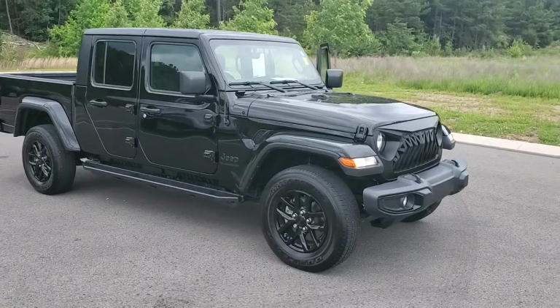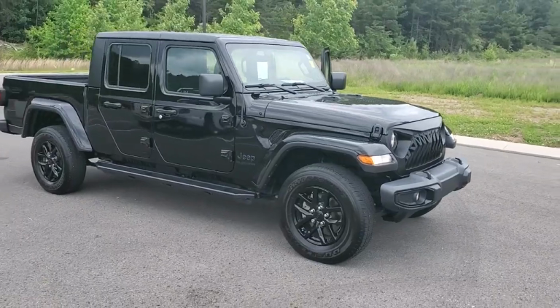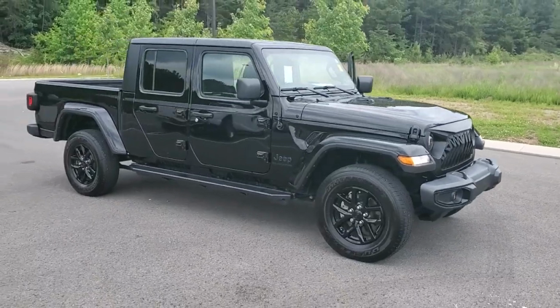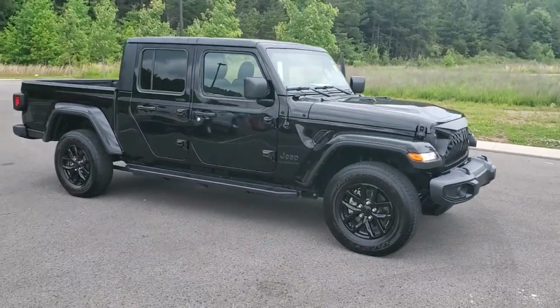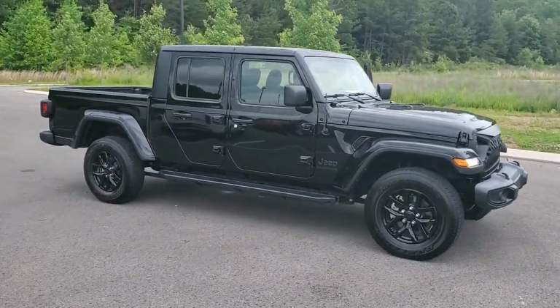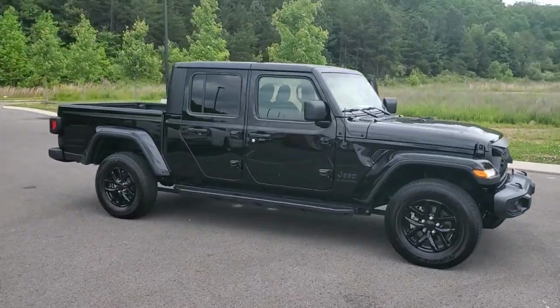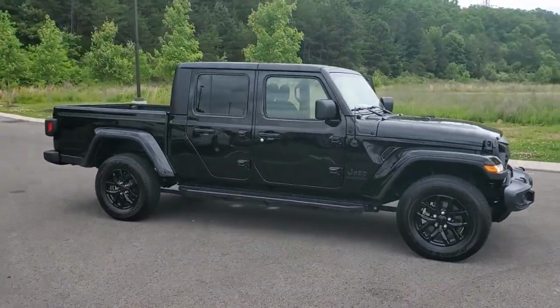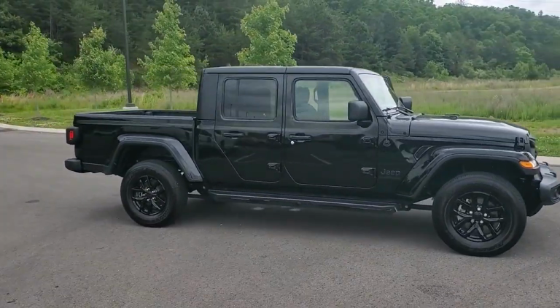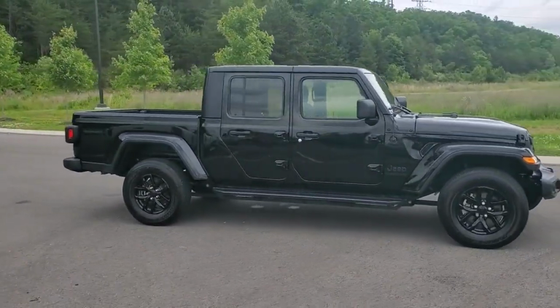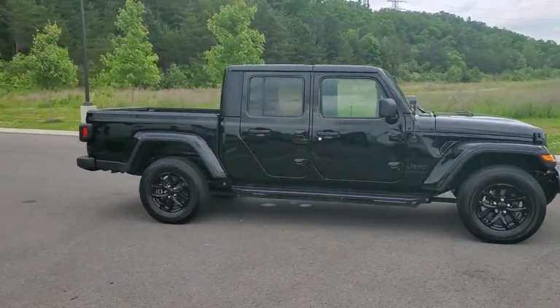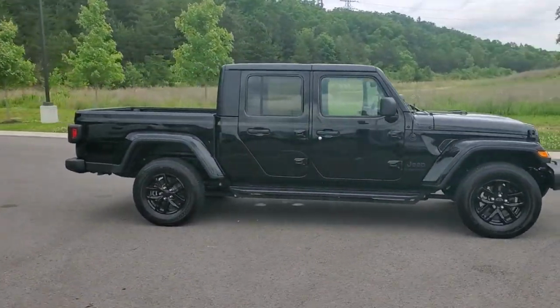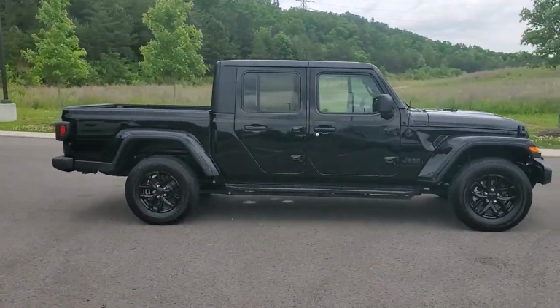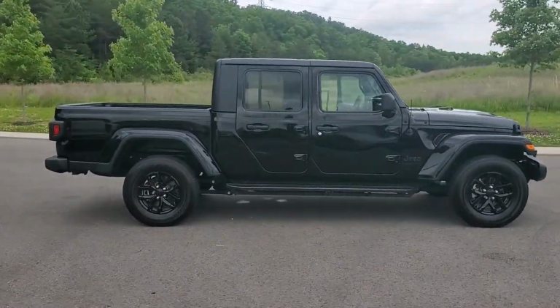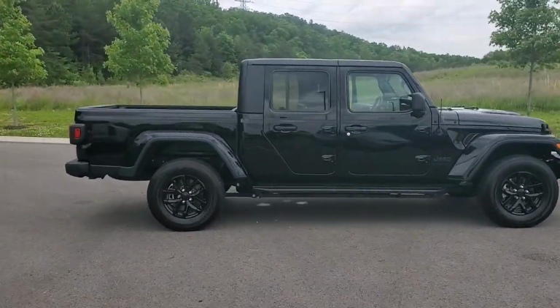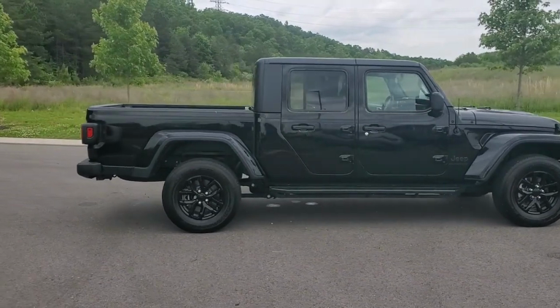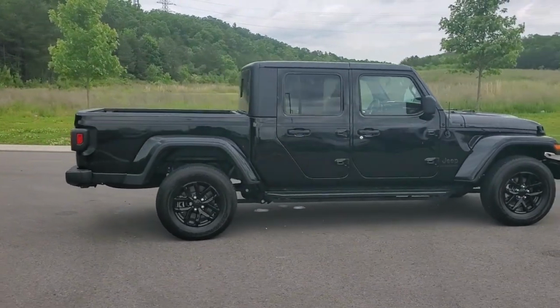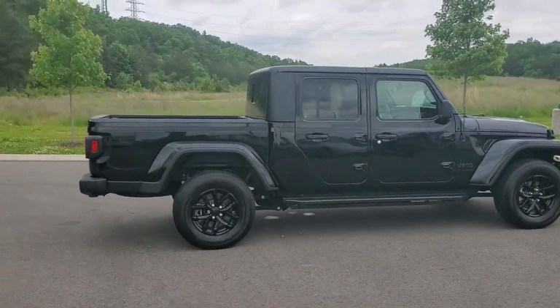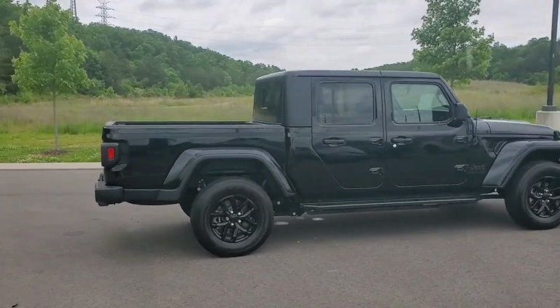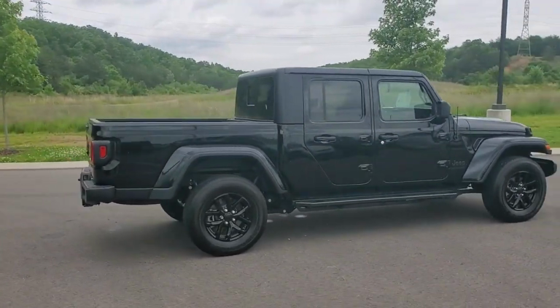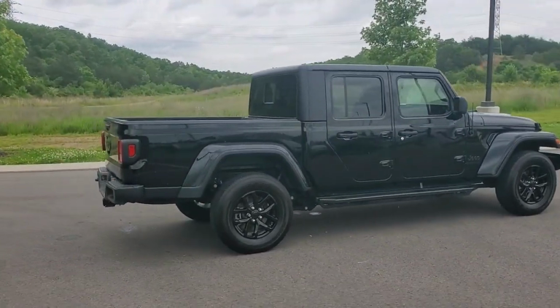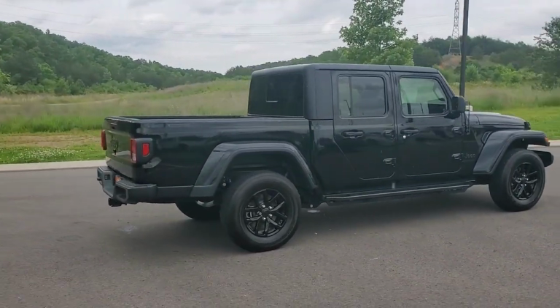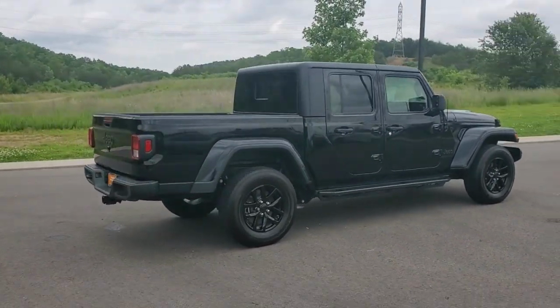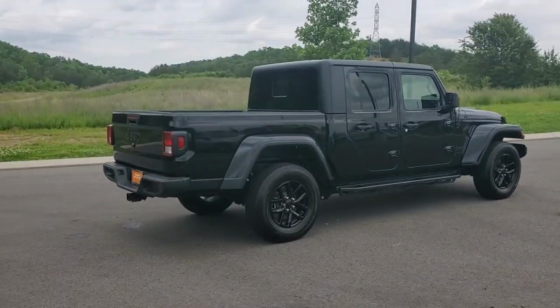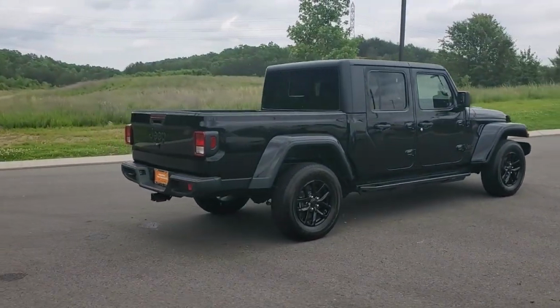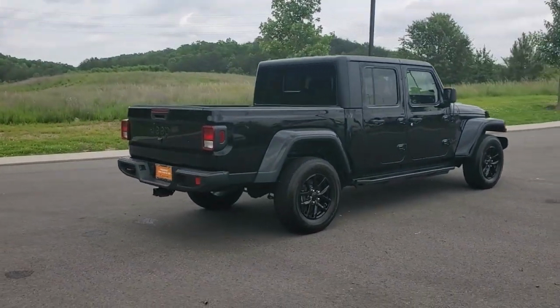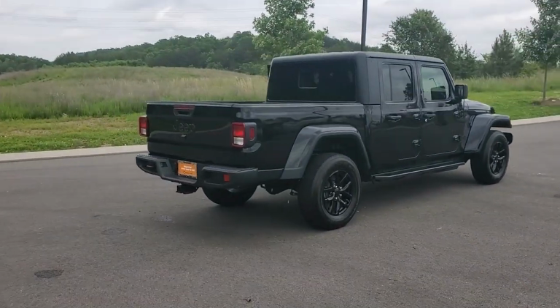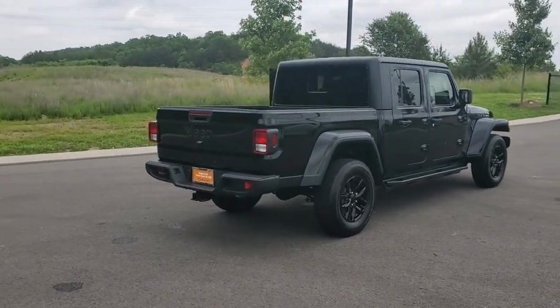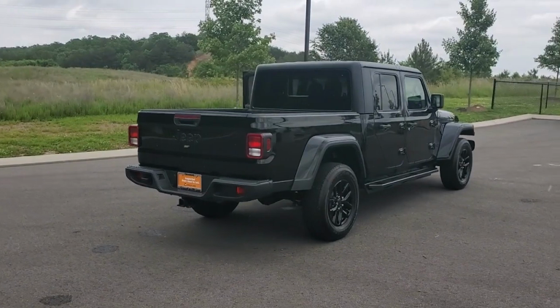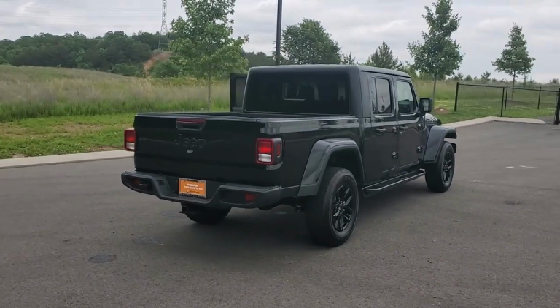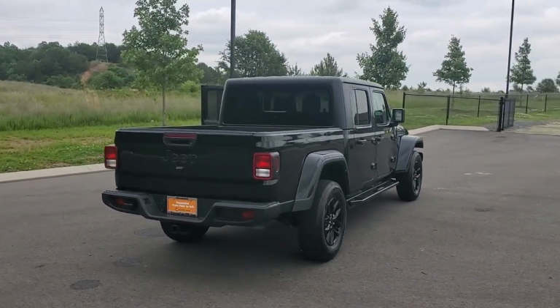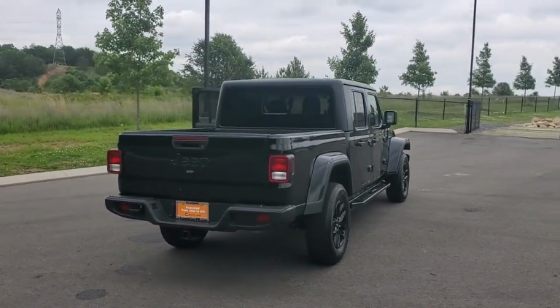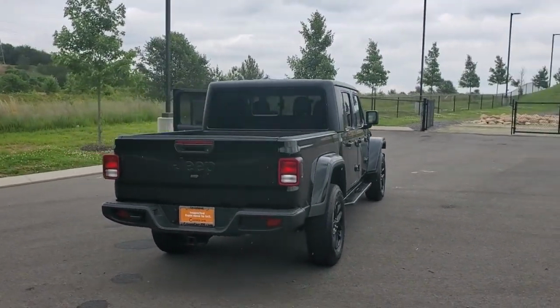Introducing the 2022 Jeep Gladiator. This vehicle is an outstanding buy with fewer than 10,000 miles on the odometer. Here's an off-roader's dream come true: the Gladiator.